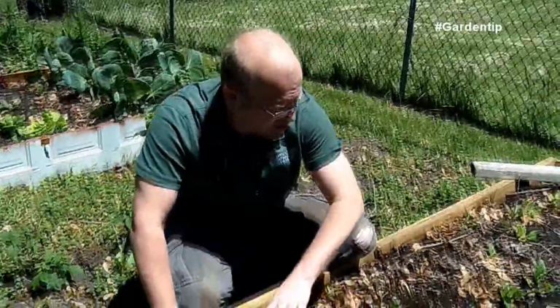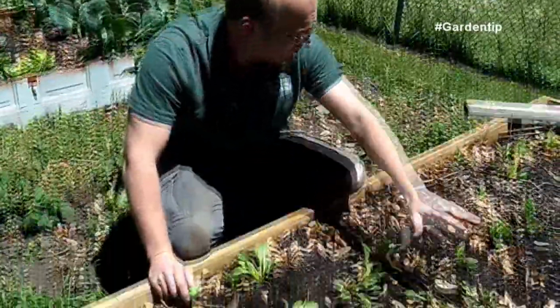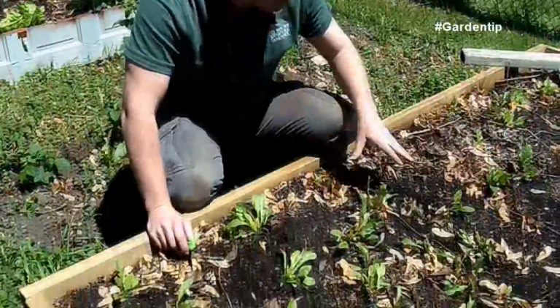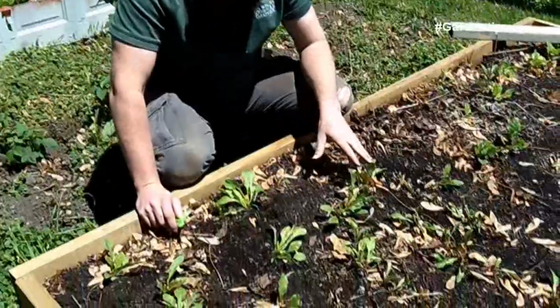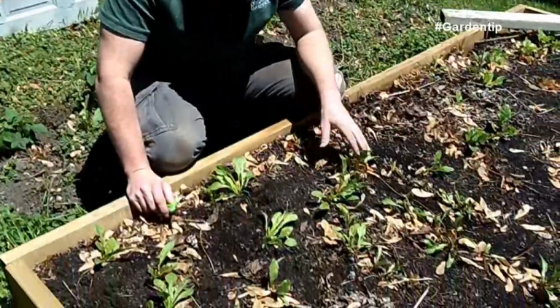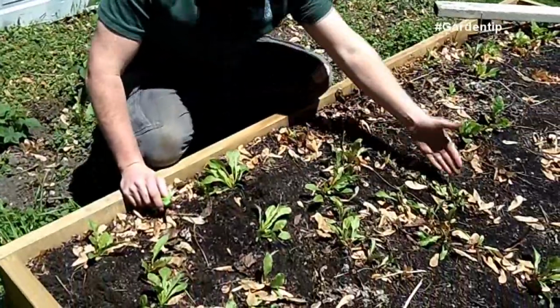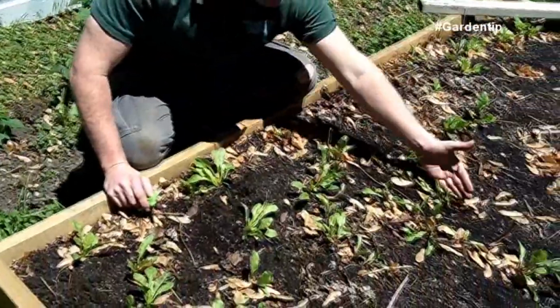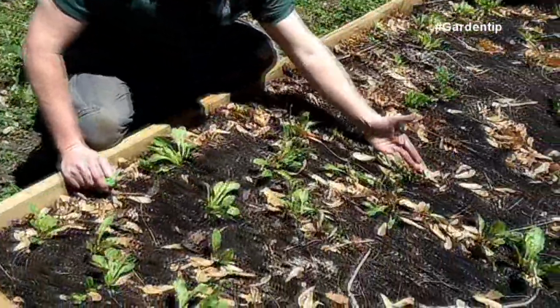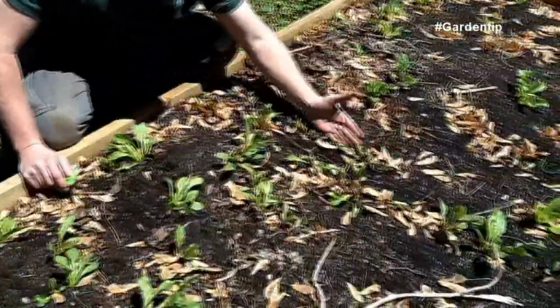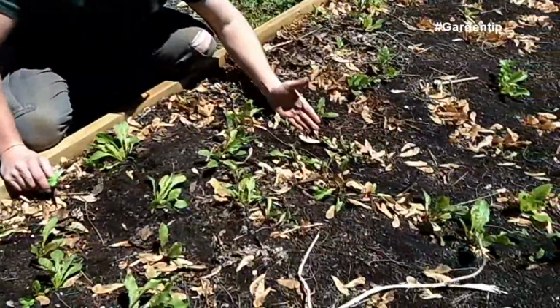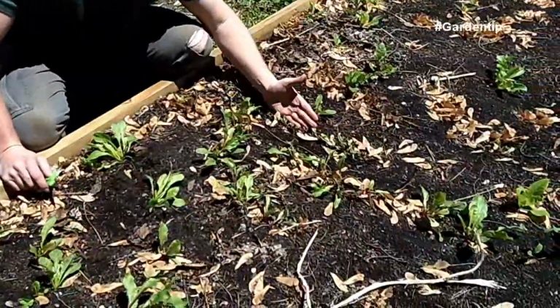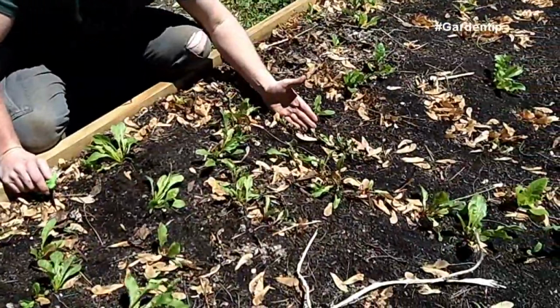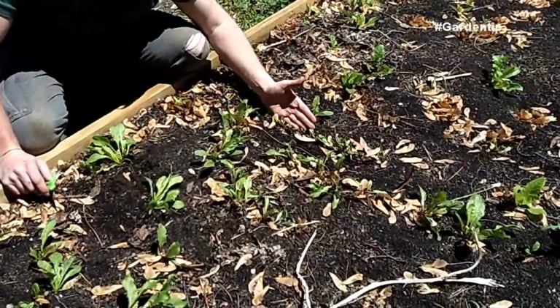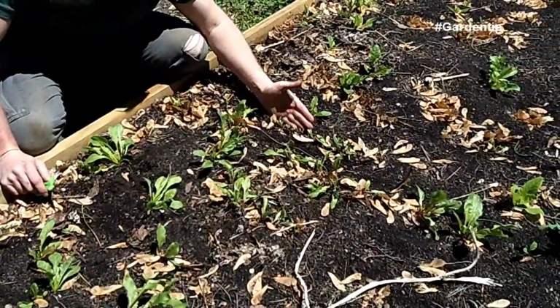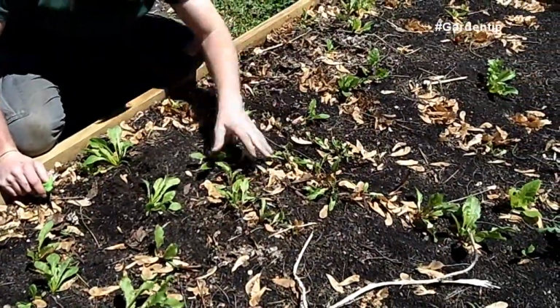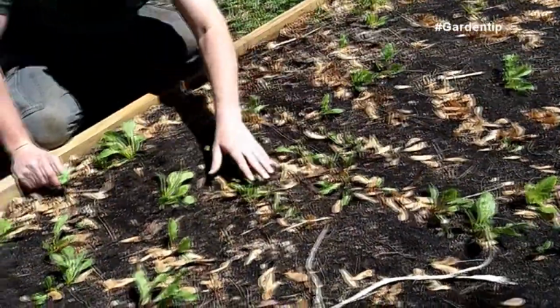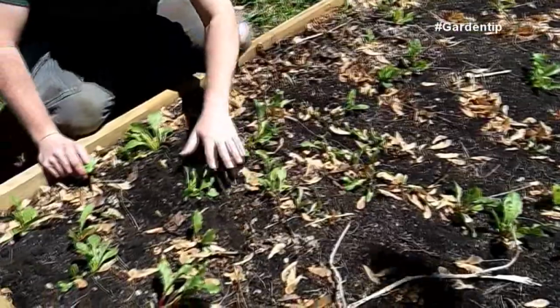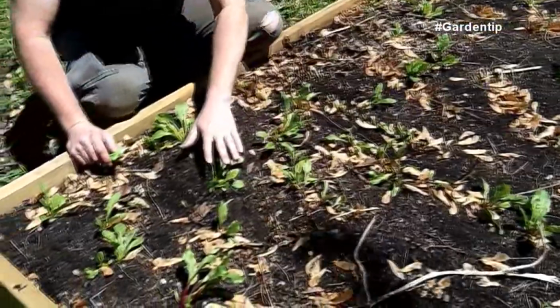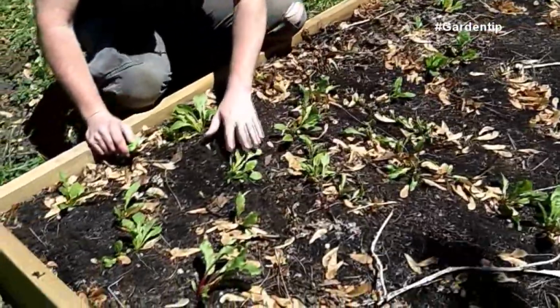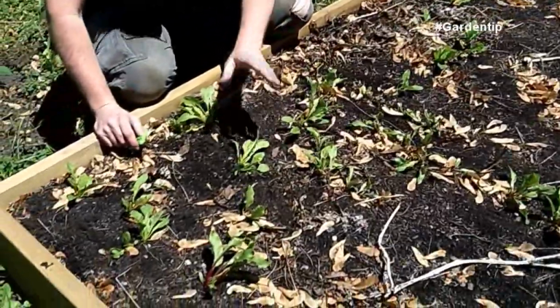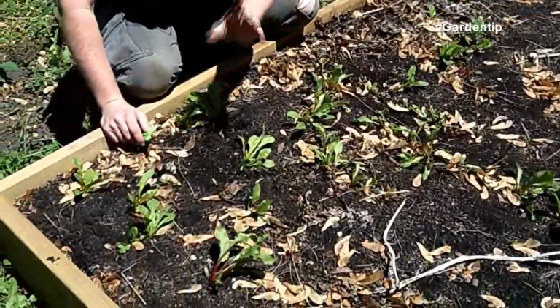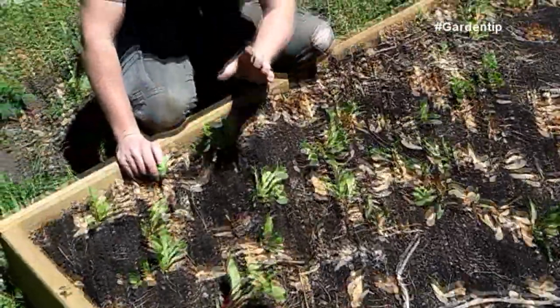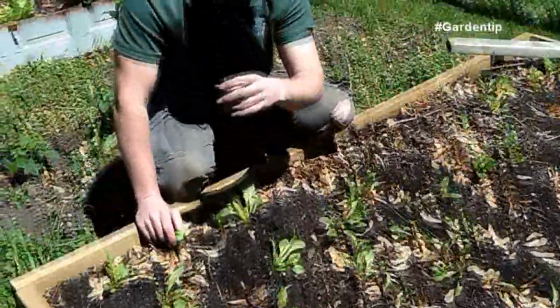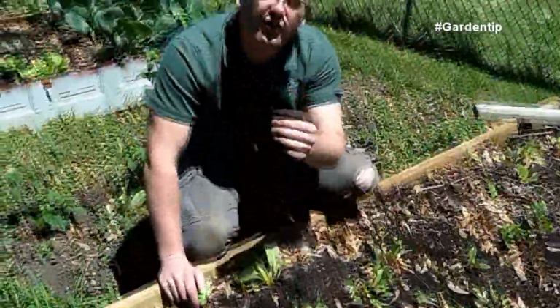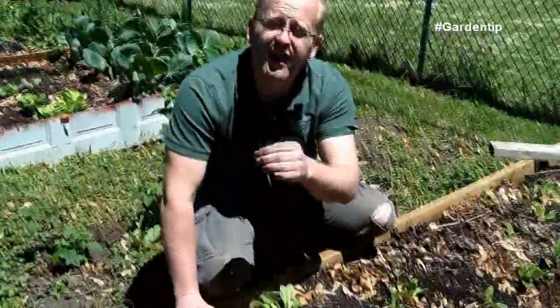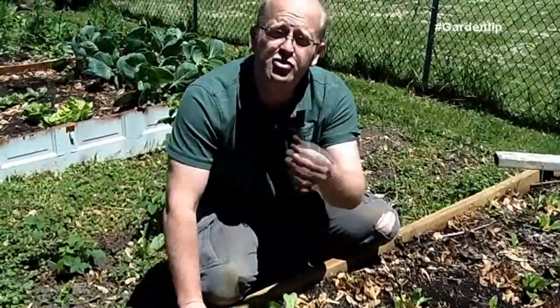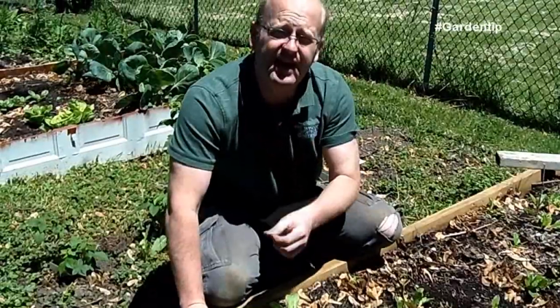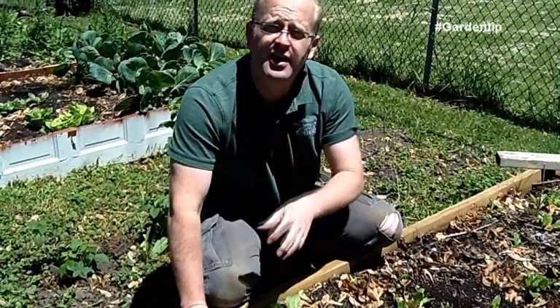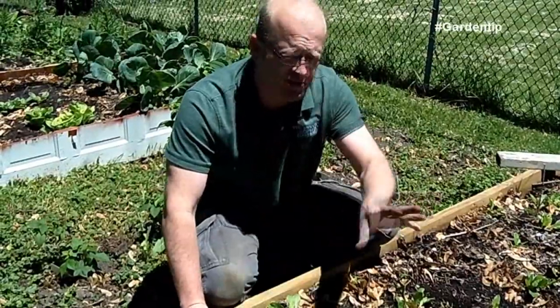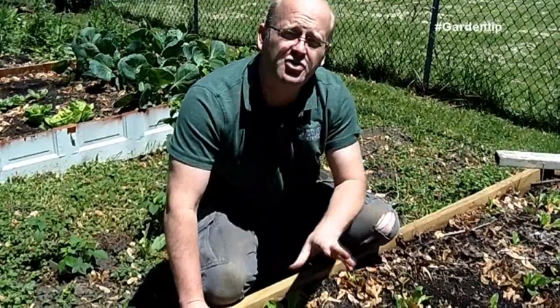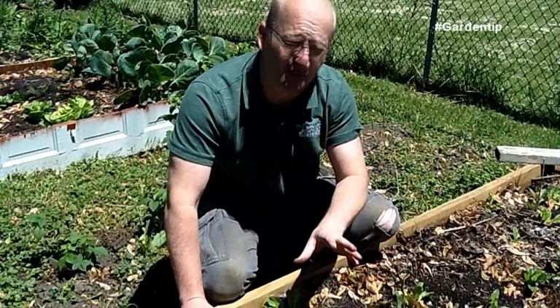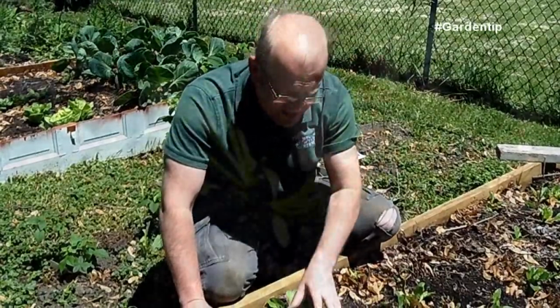We've got a number of beets growing in this bed. We've got a massive cluster here because I didn't think the seeds were any good. But with beets, each seed contains about four or five actual plants — that's just the way nature designed it.